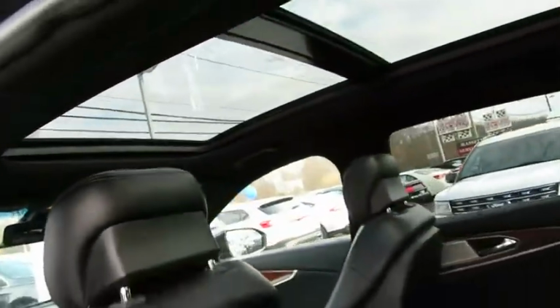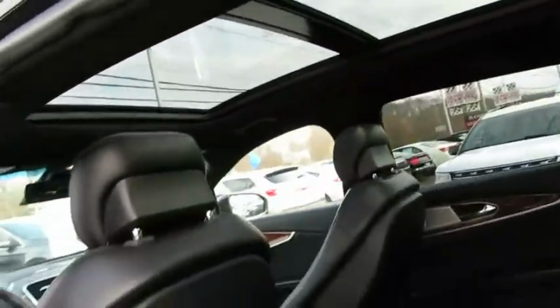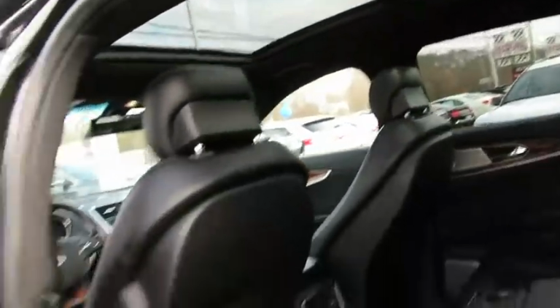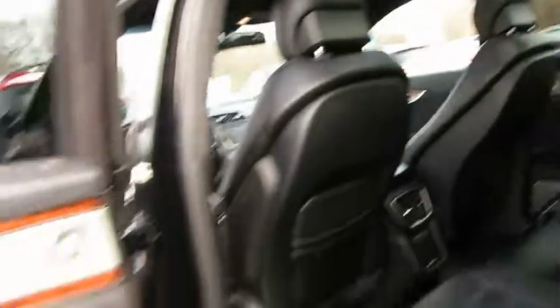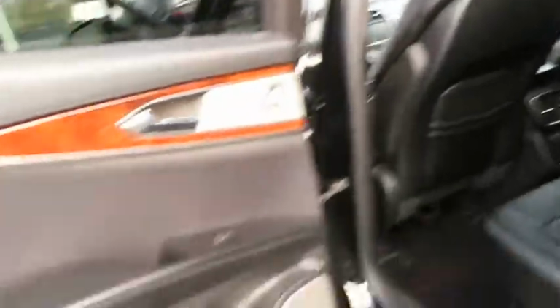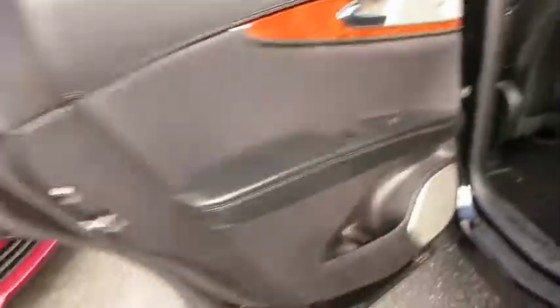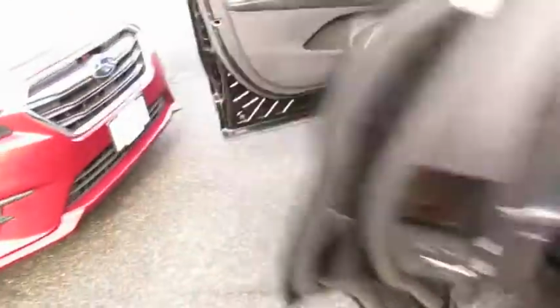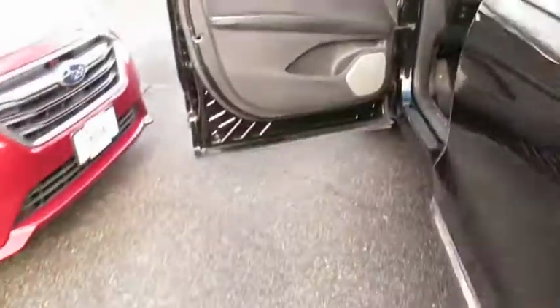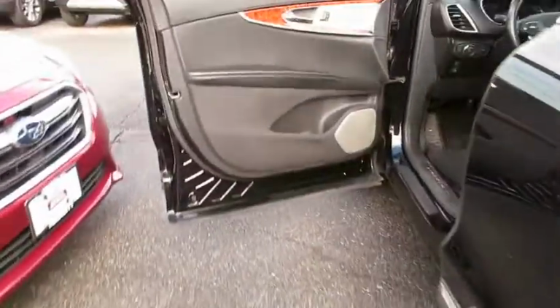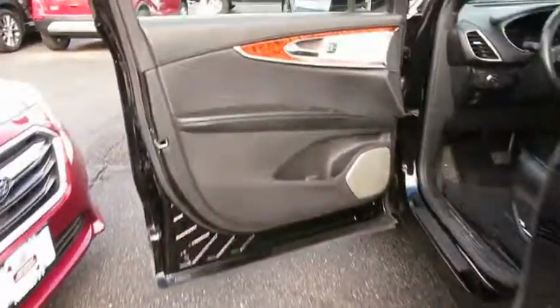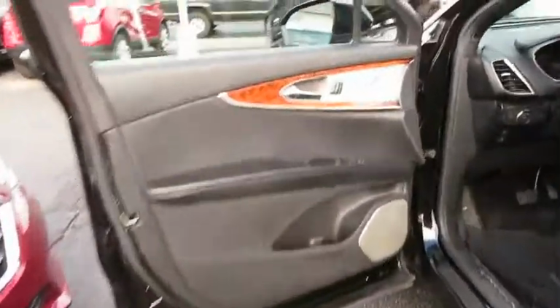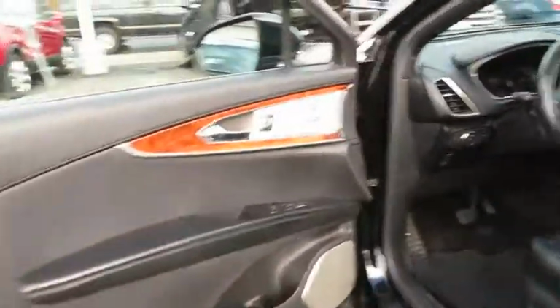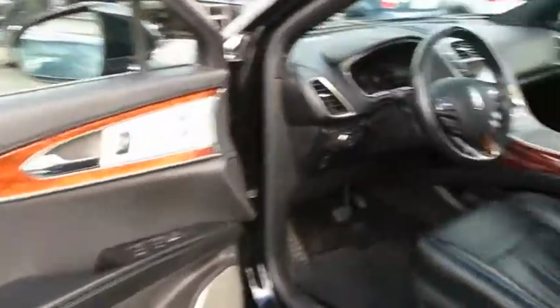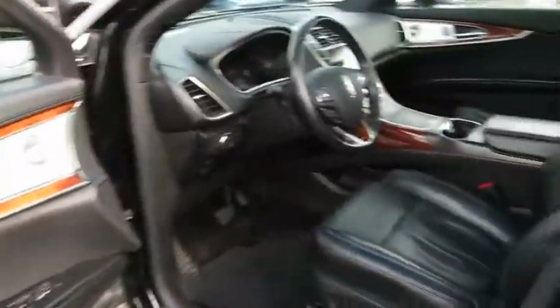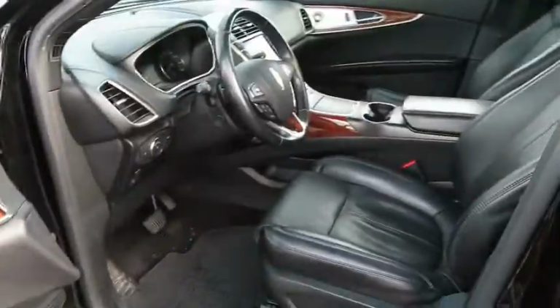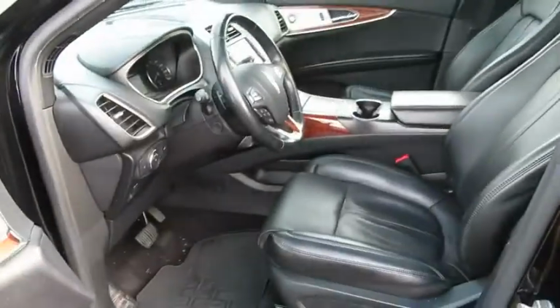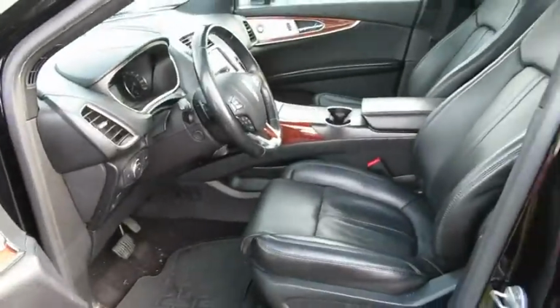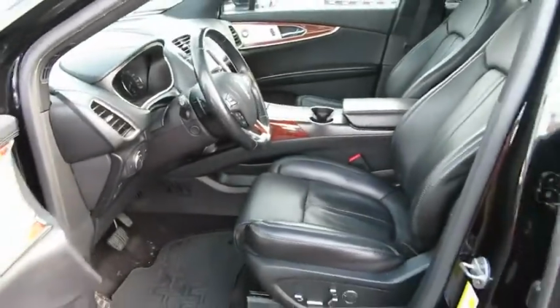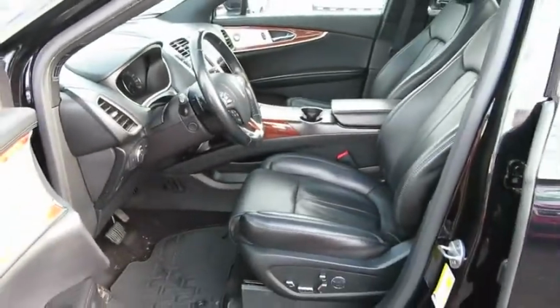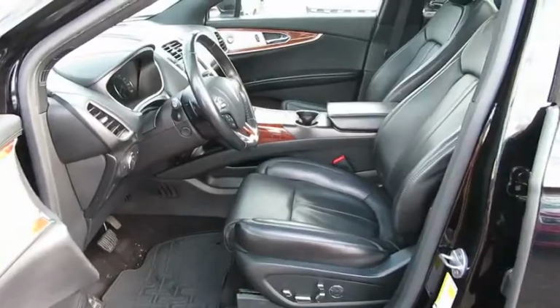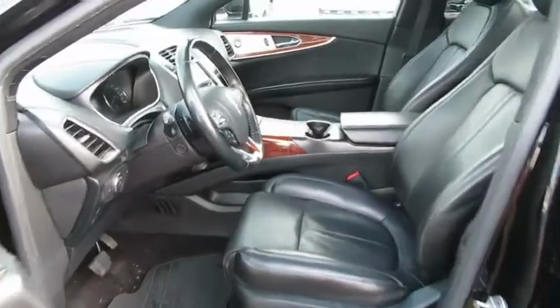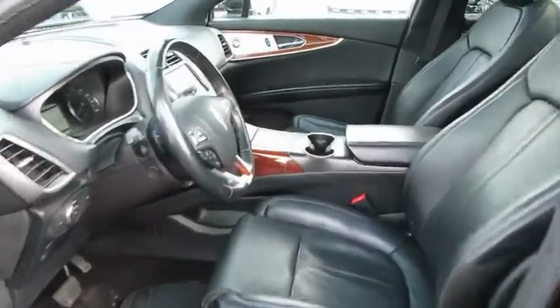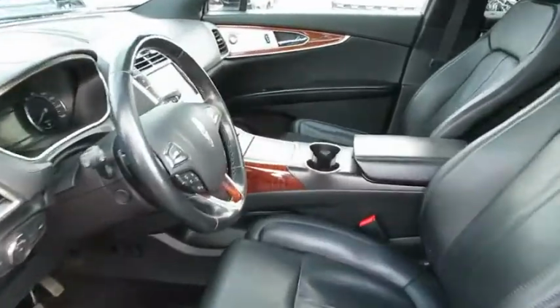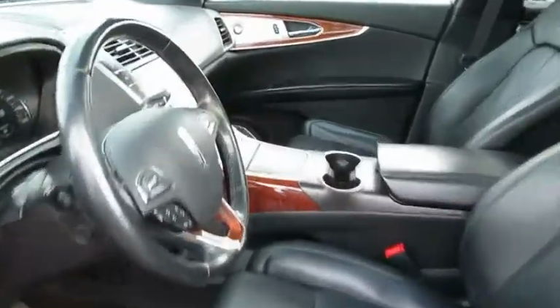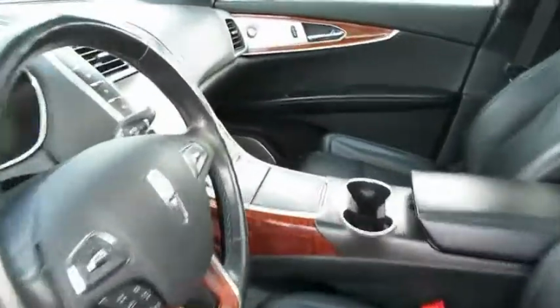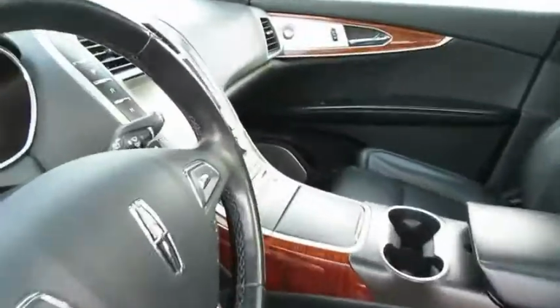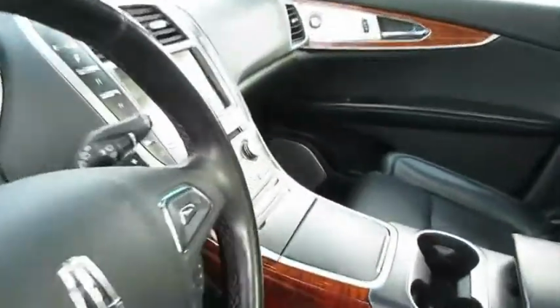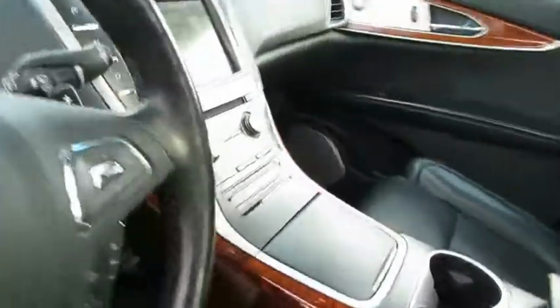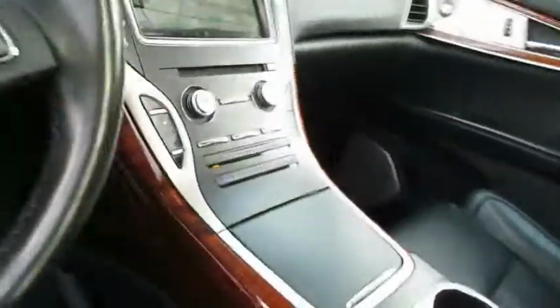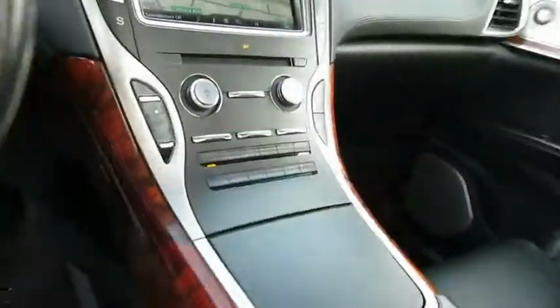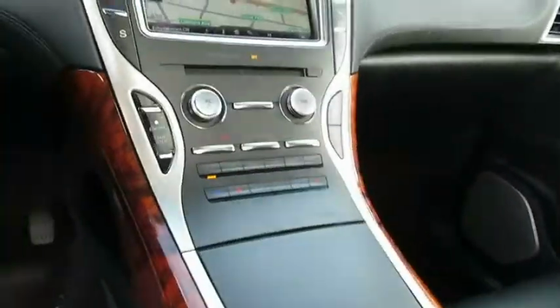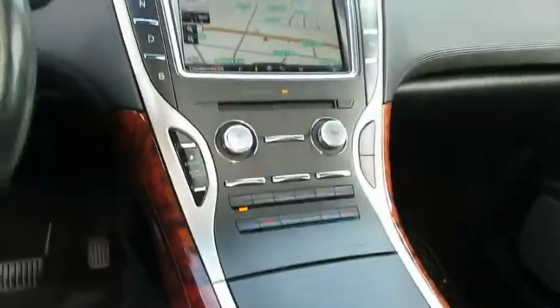Power liftgate, backup camera, leather wrapped steering wheel, Bluetooth, alloy wheels, adjustable steering wheel, power steering, aluminum wheels, keyless start, four-wheel disc brakes.